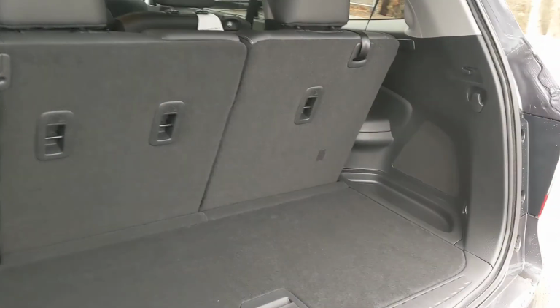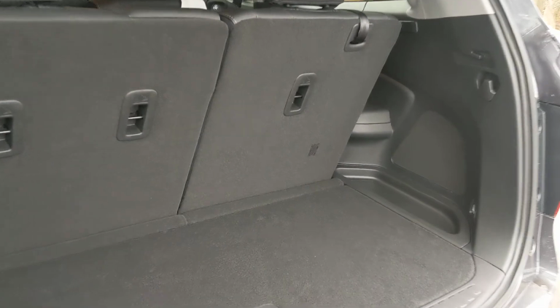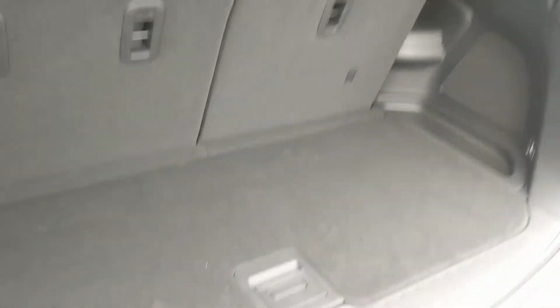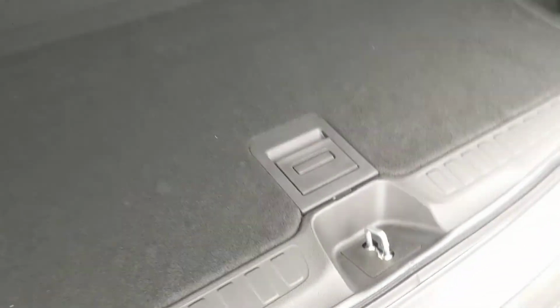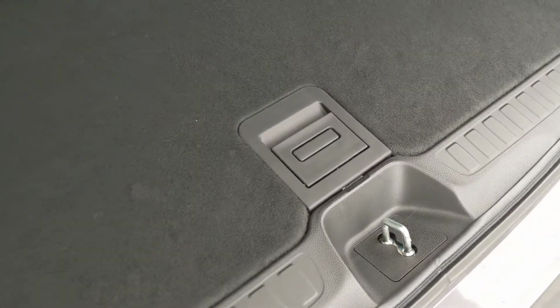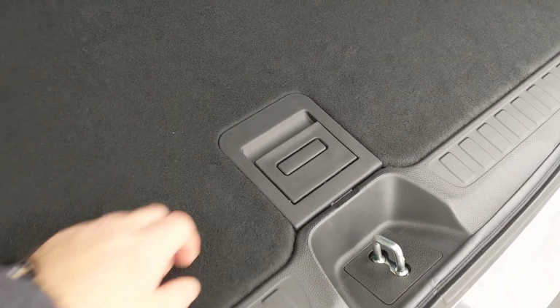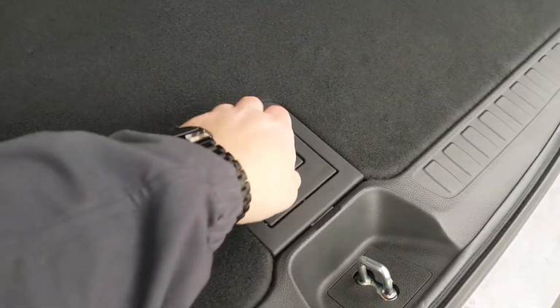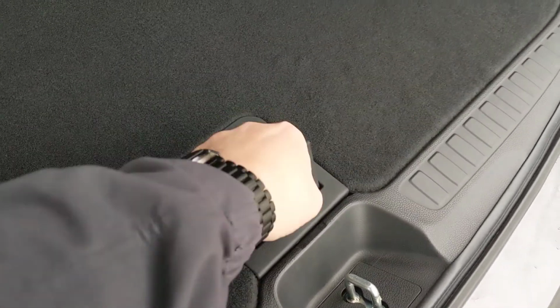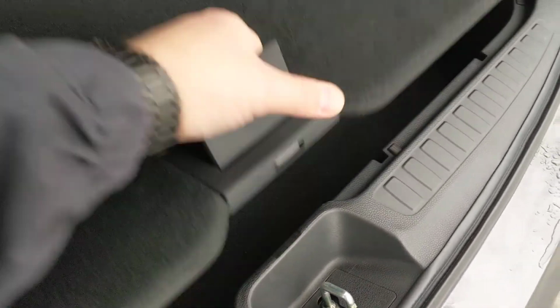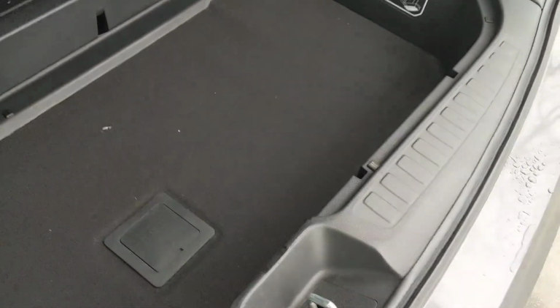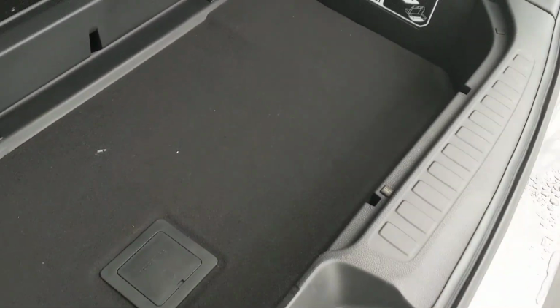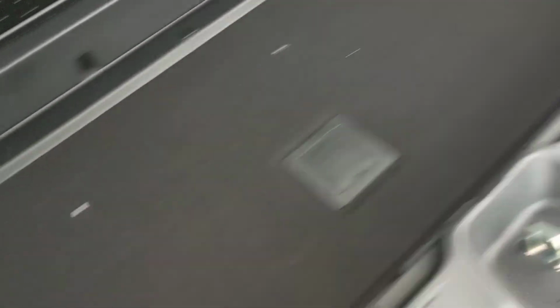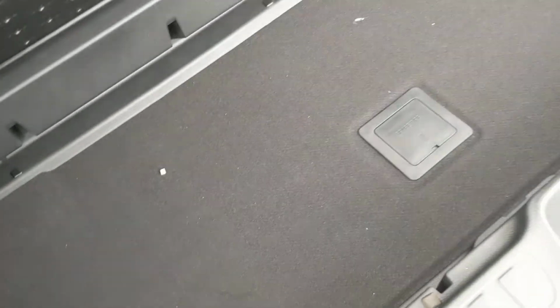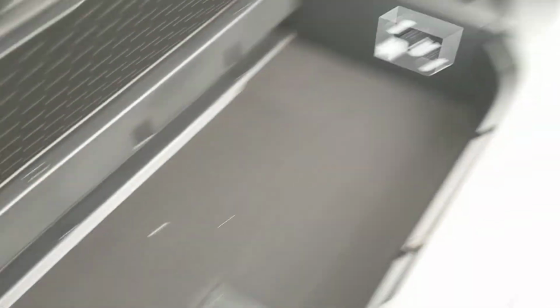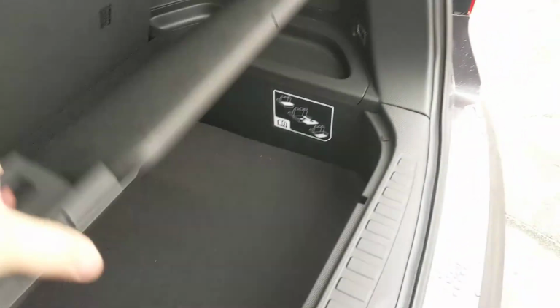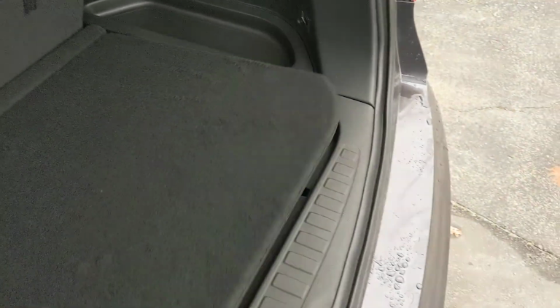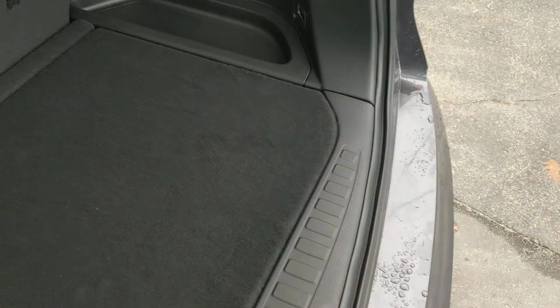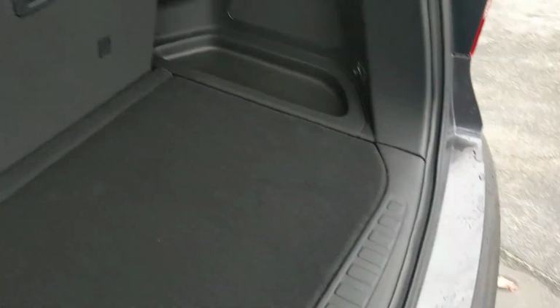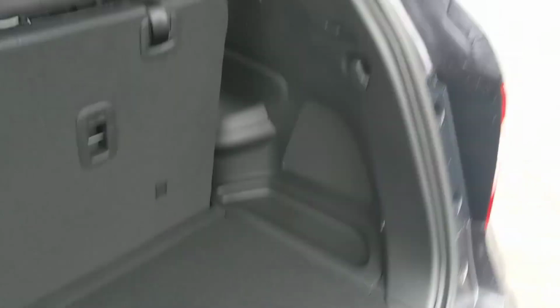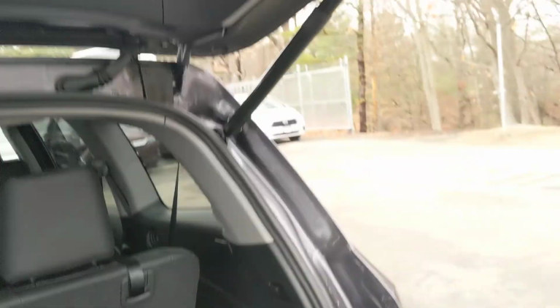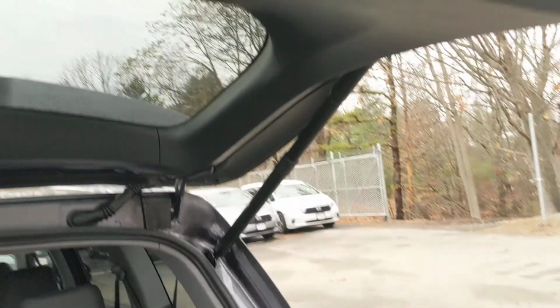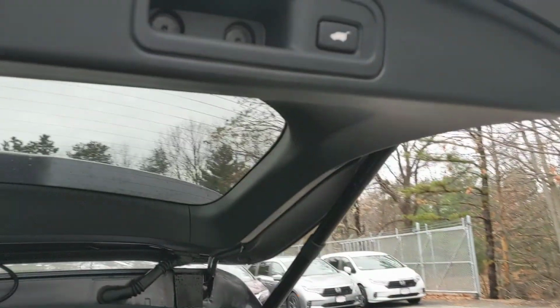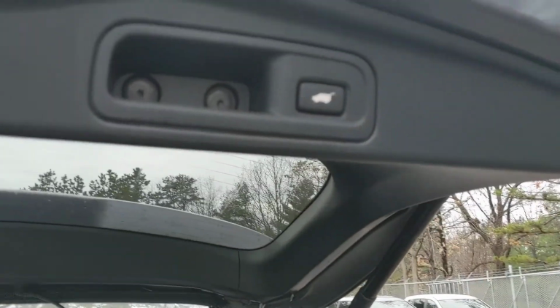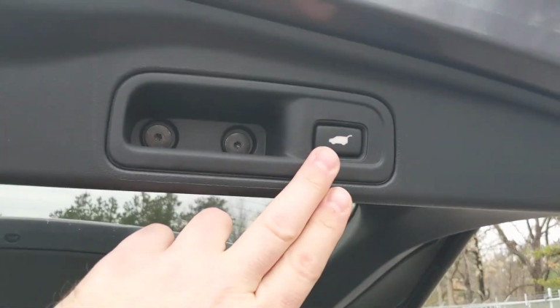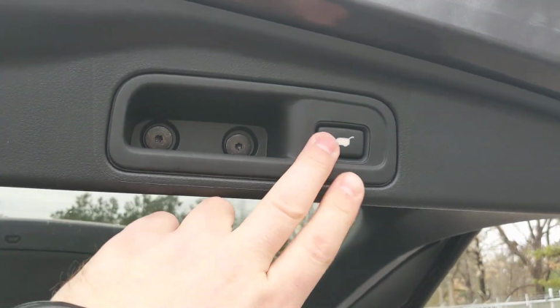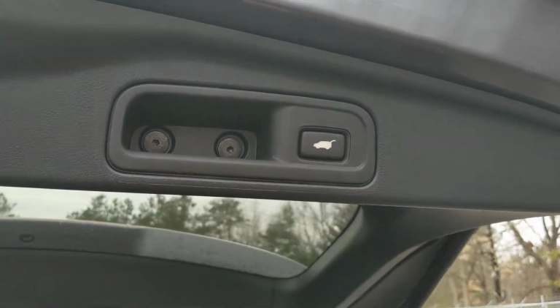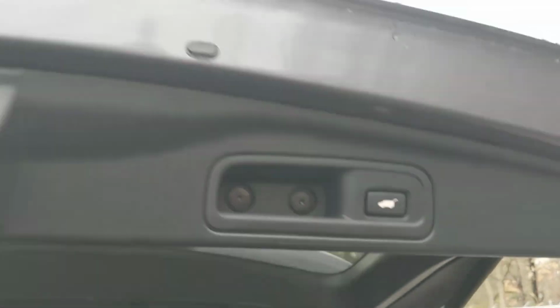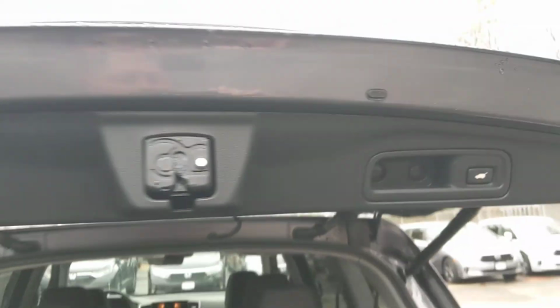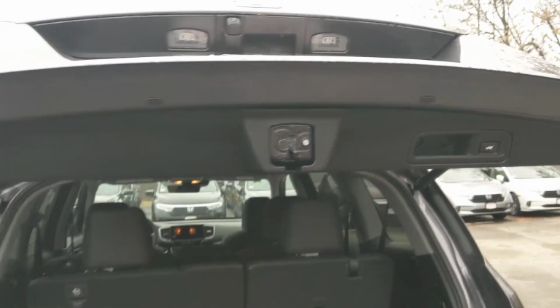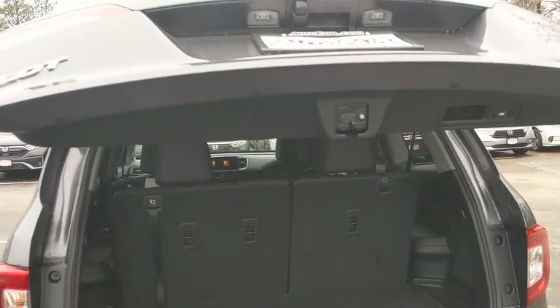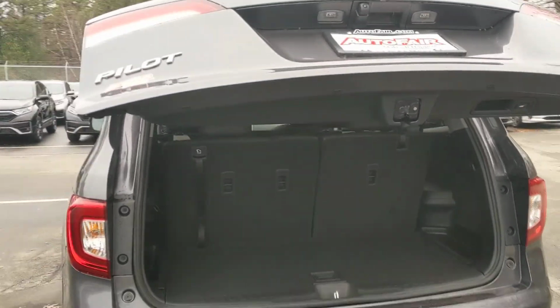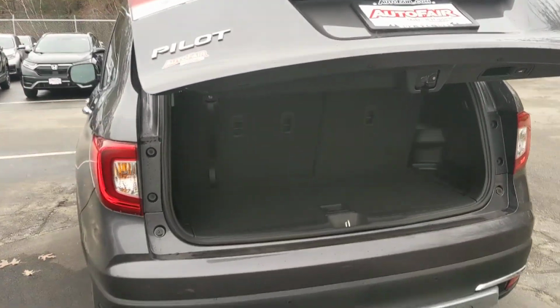Plenty of storage room back here. There's a little extra room right here — just pop that open. Quick touch of this button right here and the tailgate closes up for you.